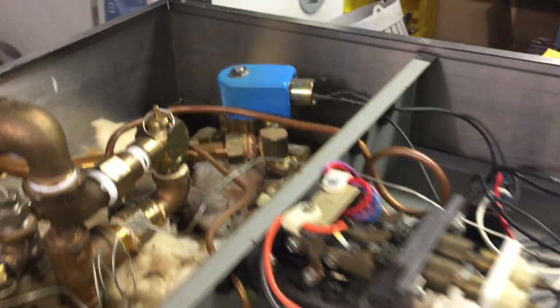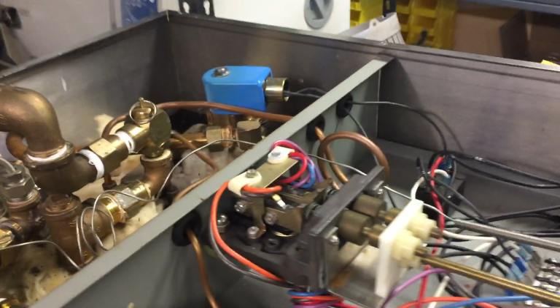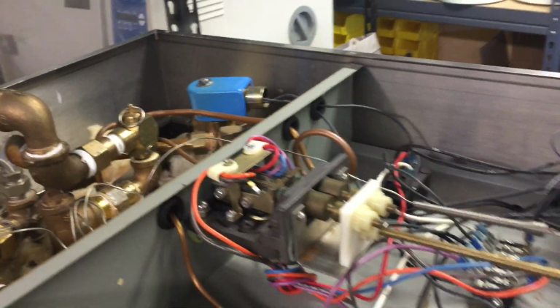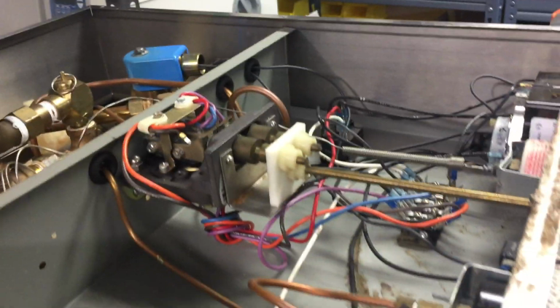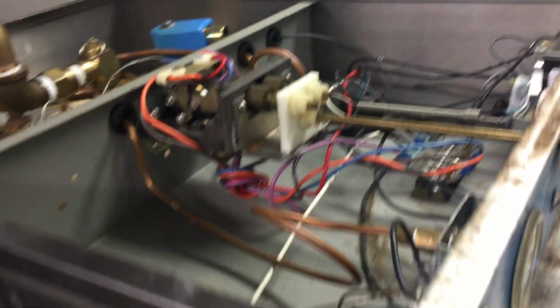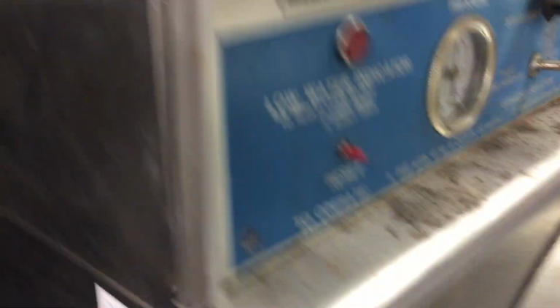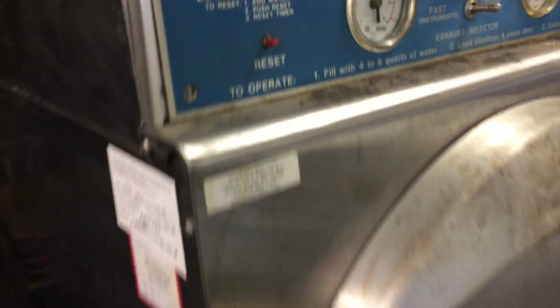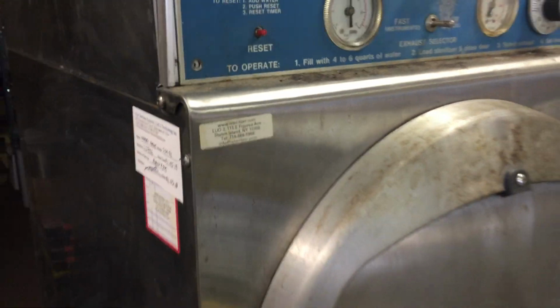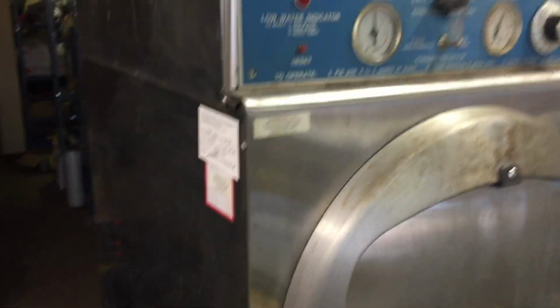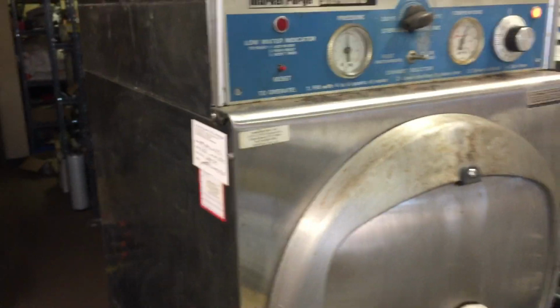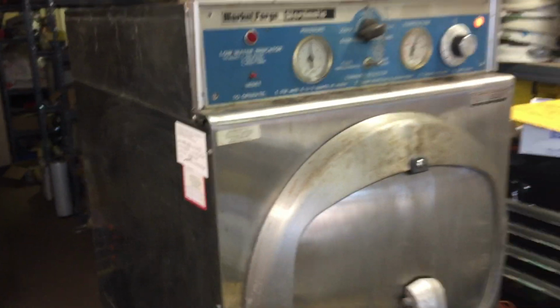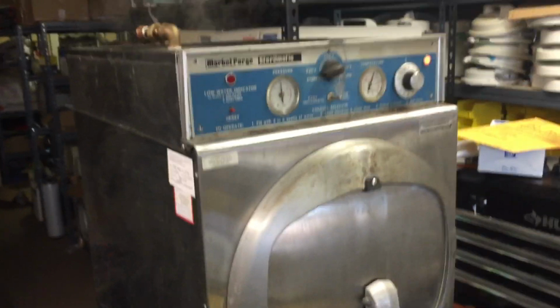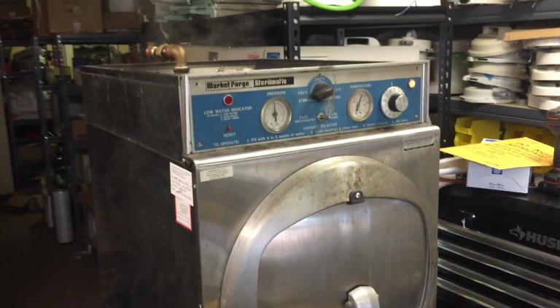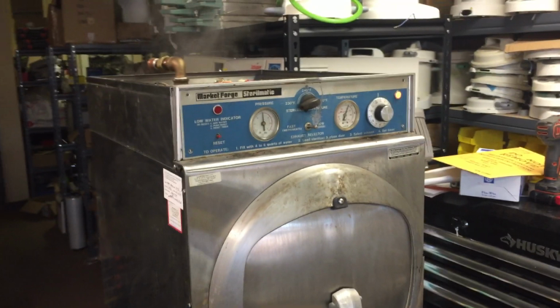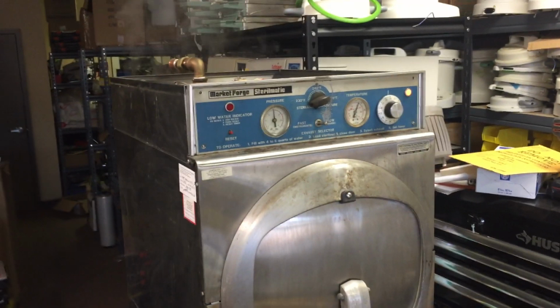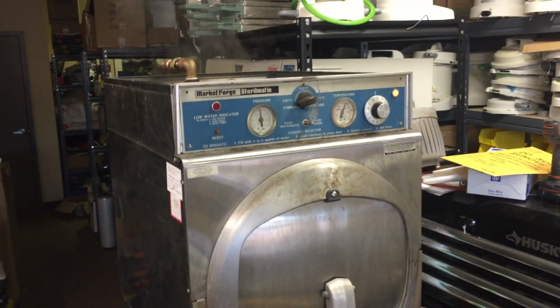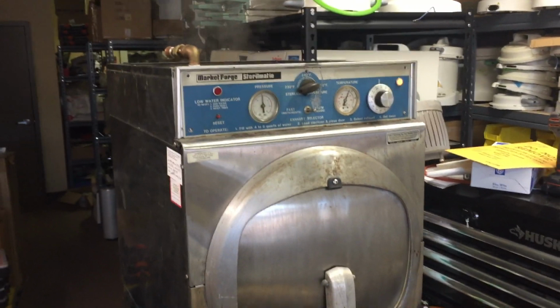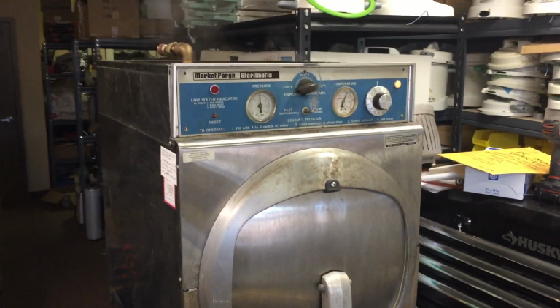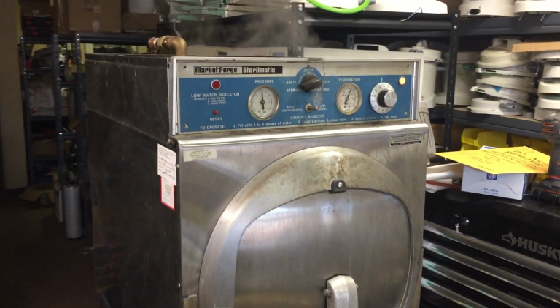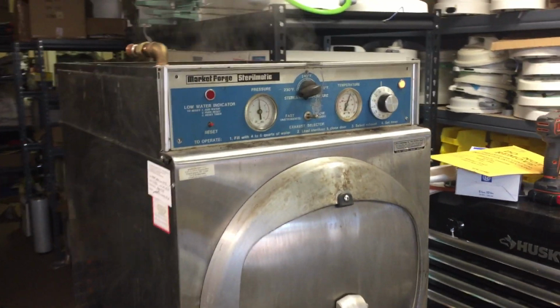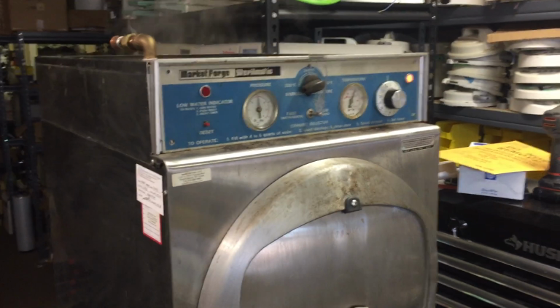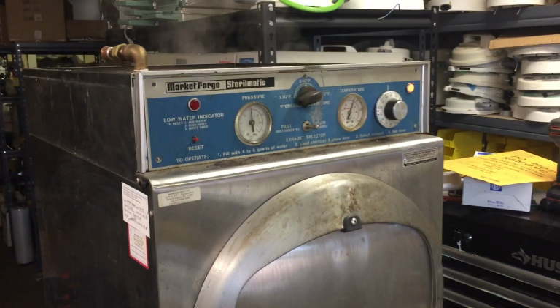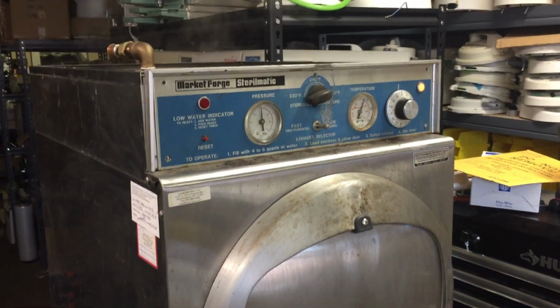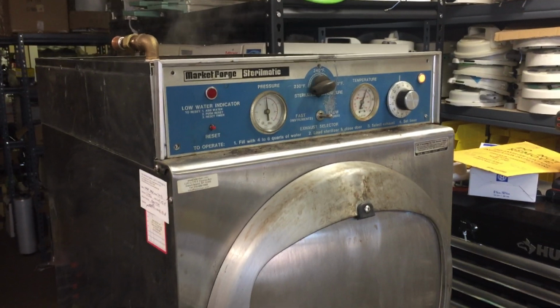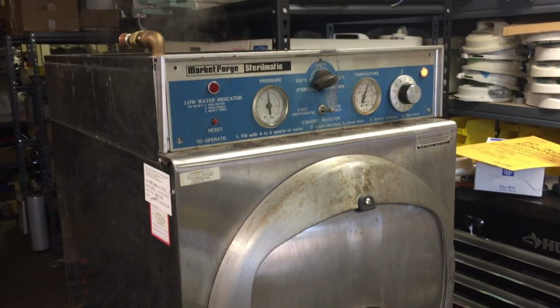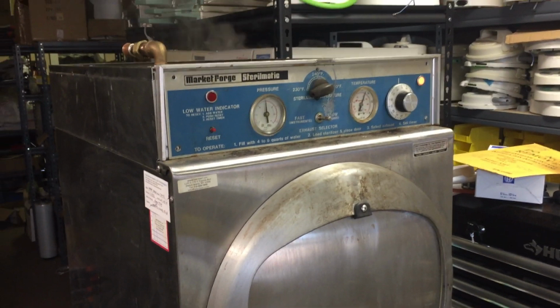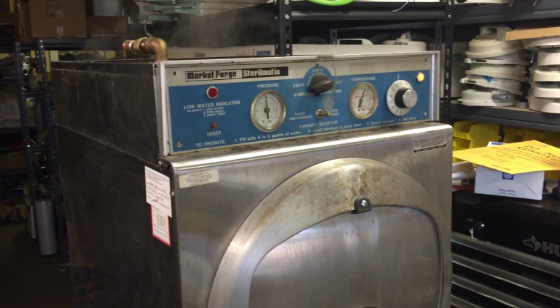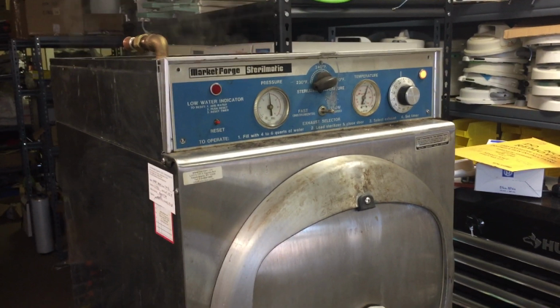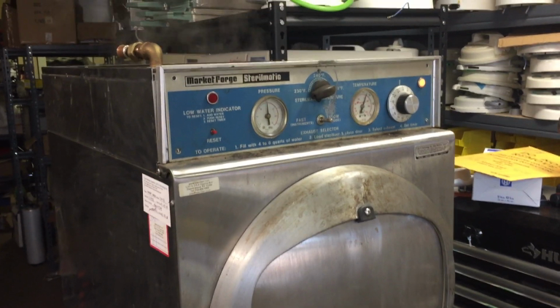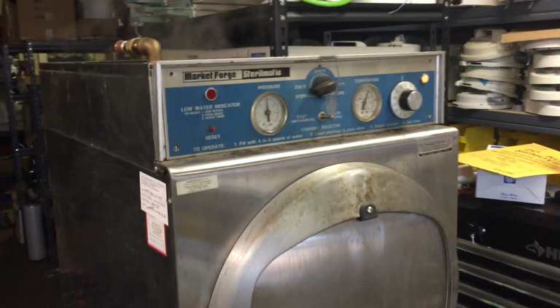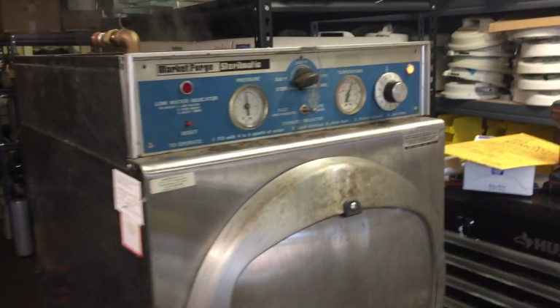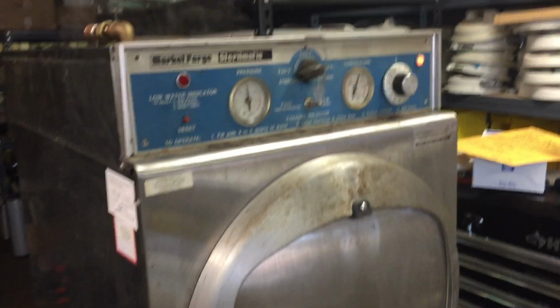On the front side, you'll see this is the full view of the Market Forge sterilizer. This is an old-style unit, but you can still find them on the market. The inside is very similar.